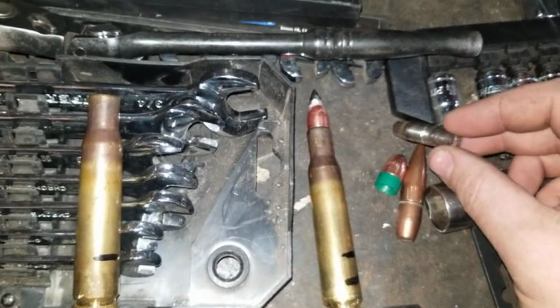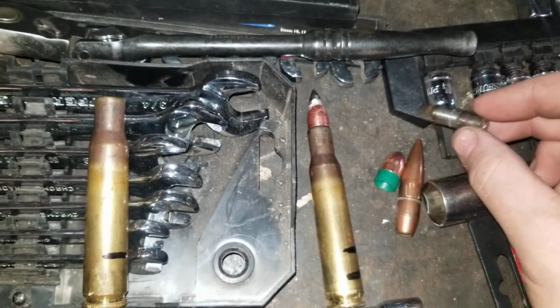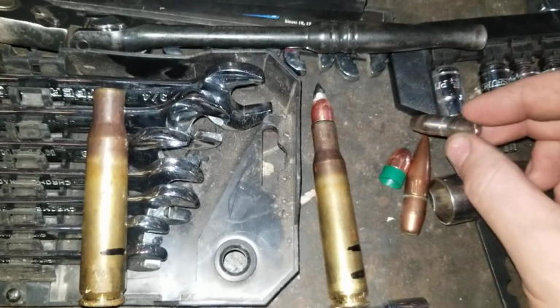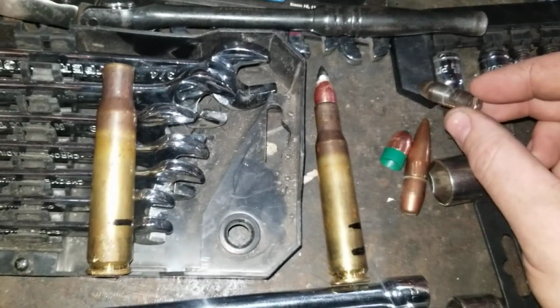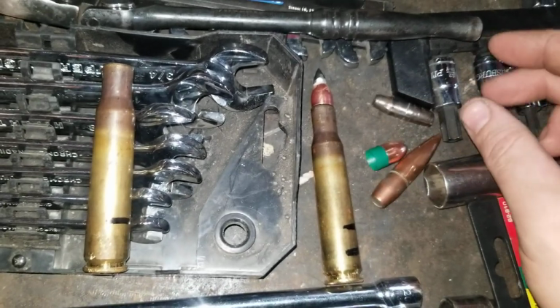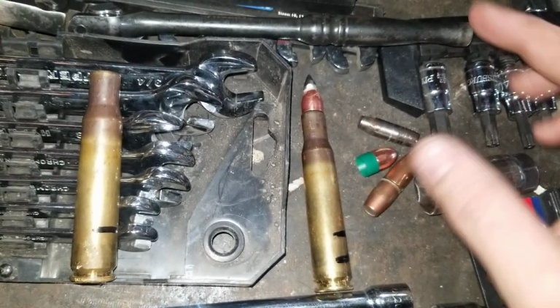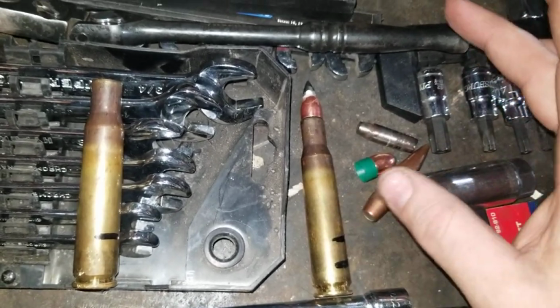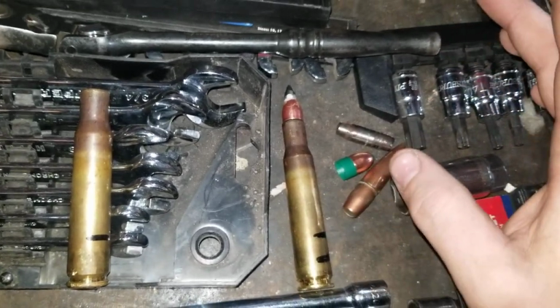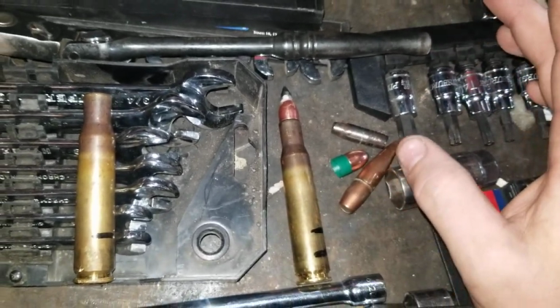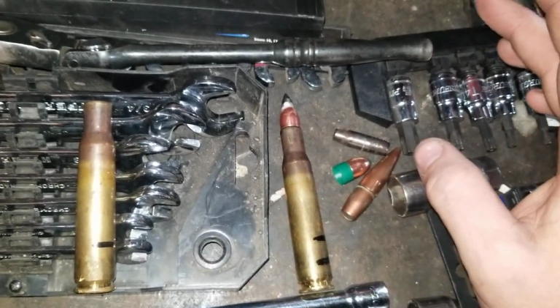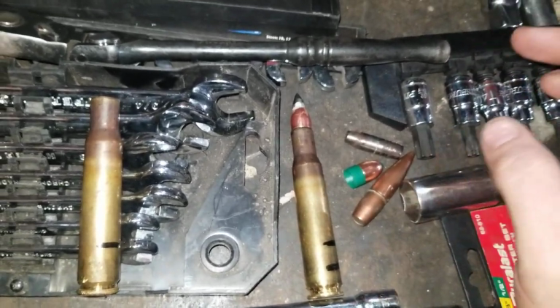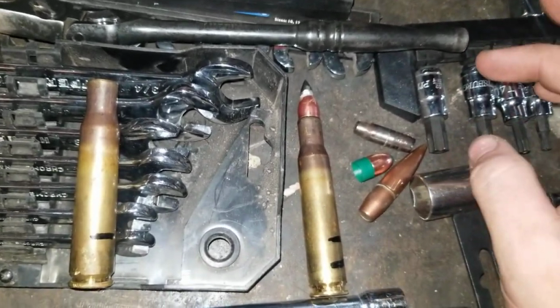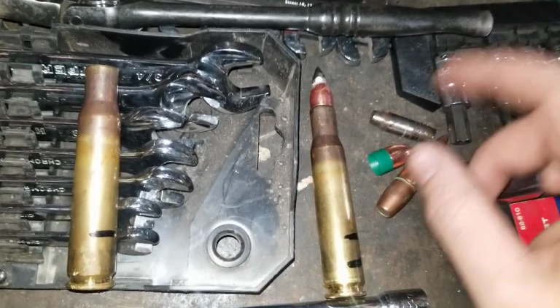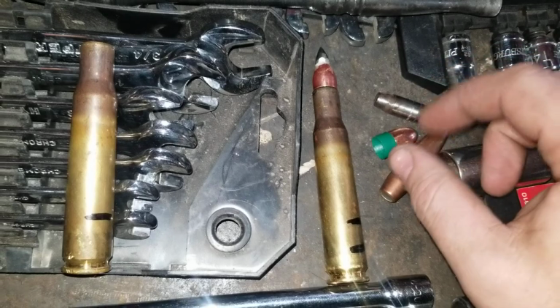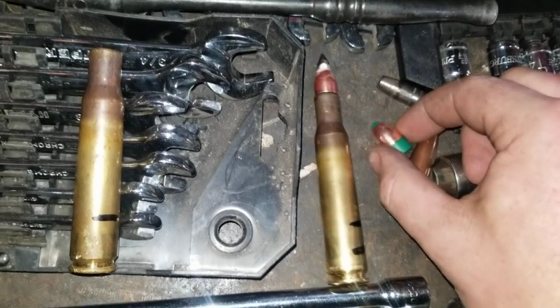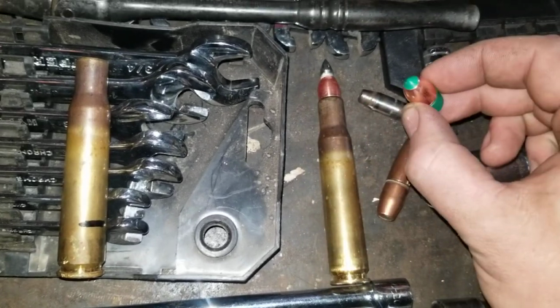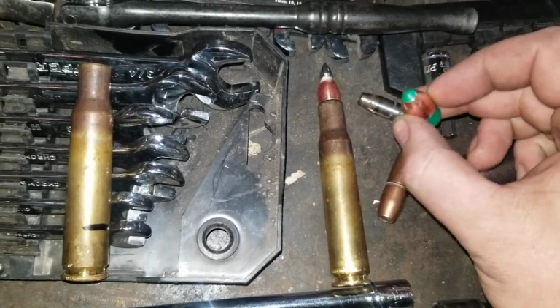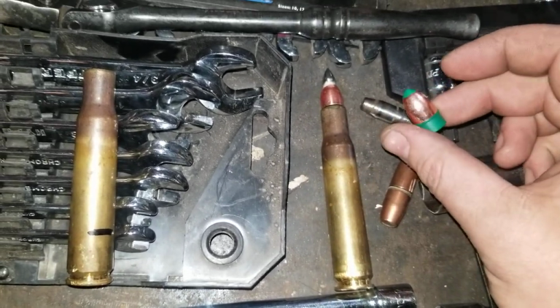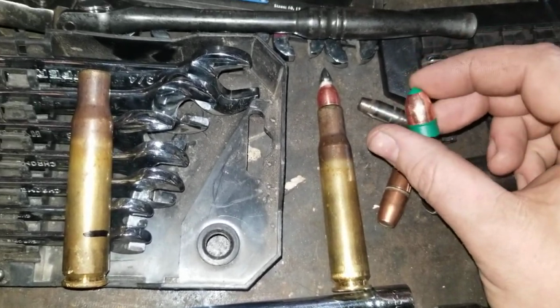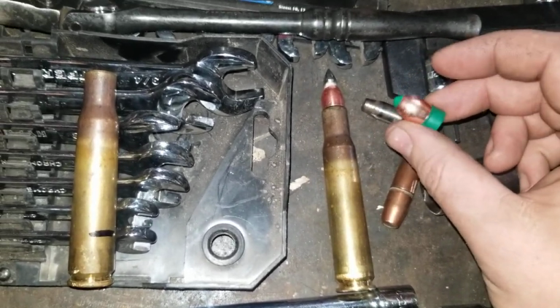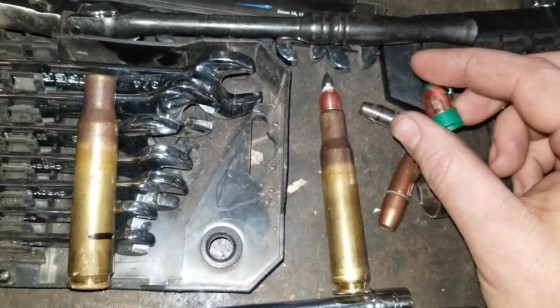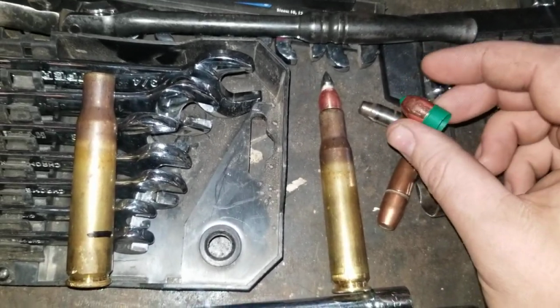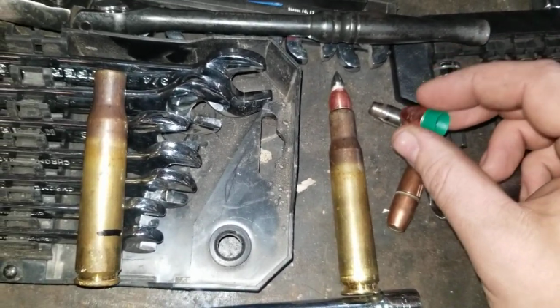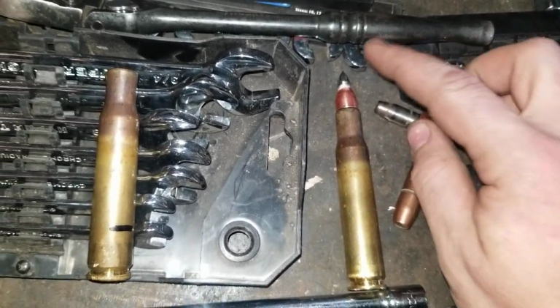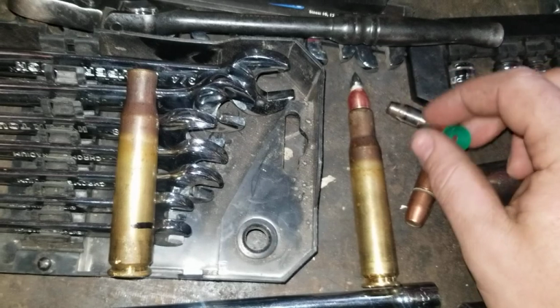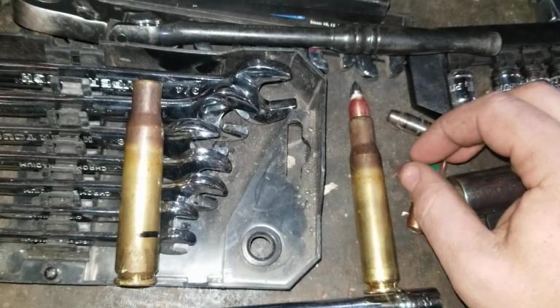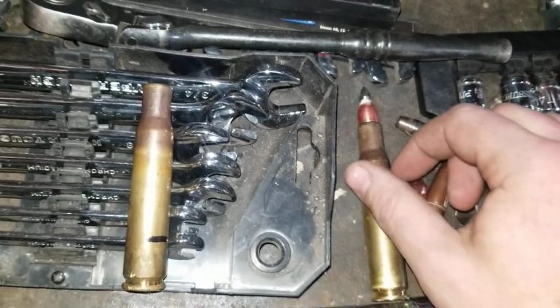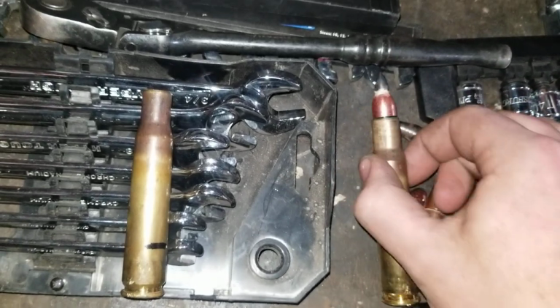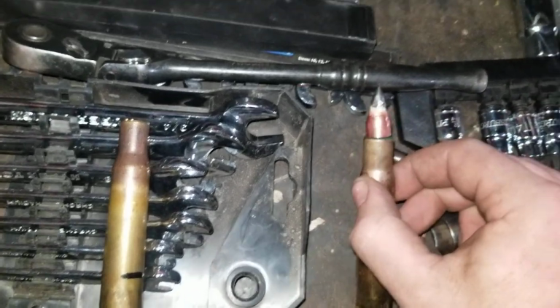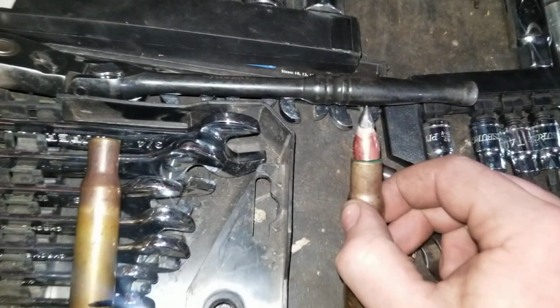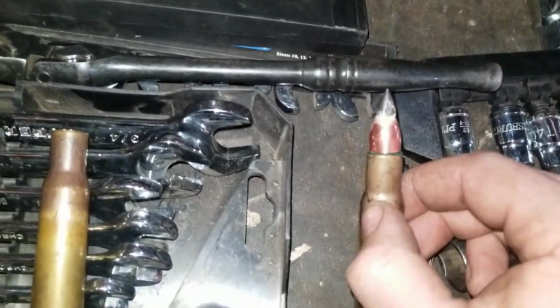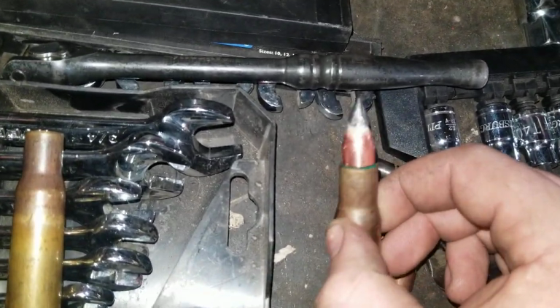I was trying to find my scale, looking through my reloading stuff, trying to see how much it weighs. These are 245 grain.